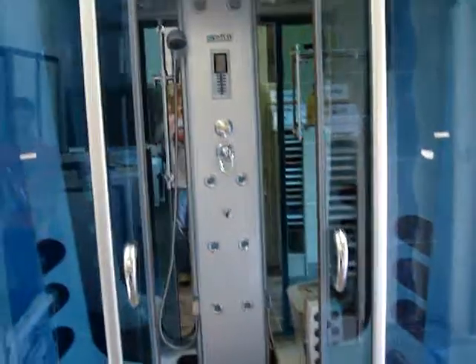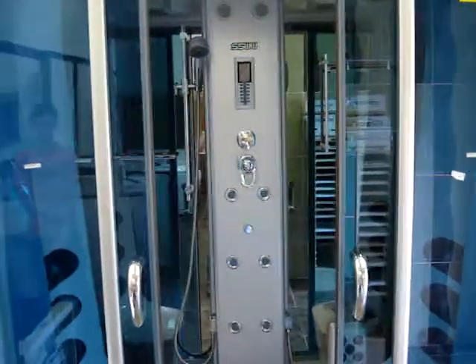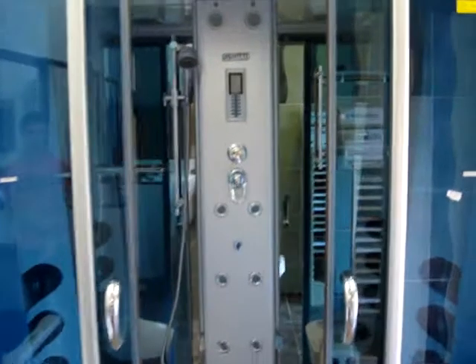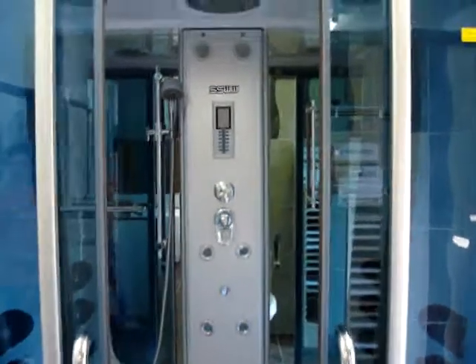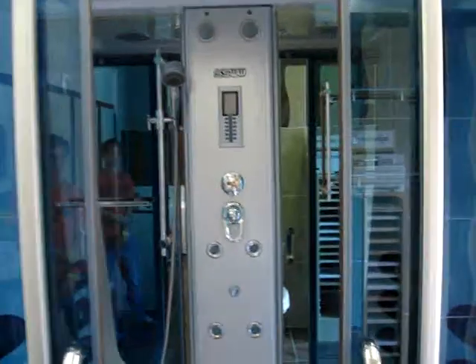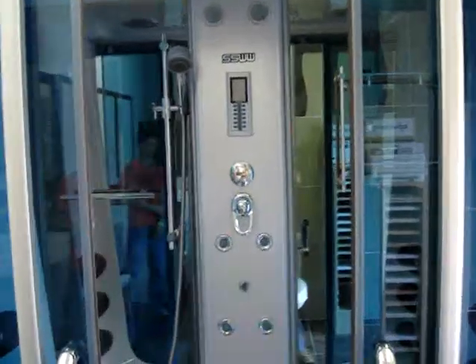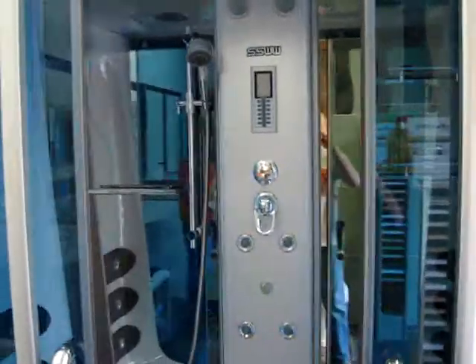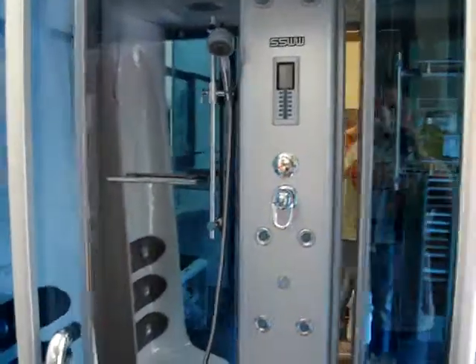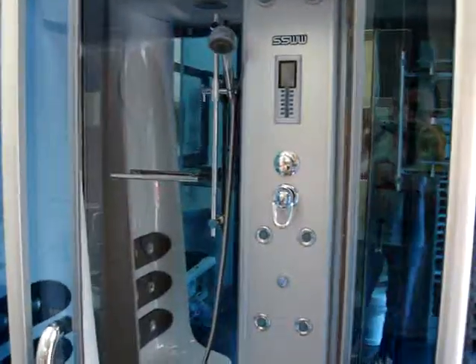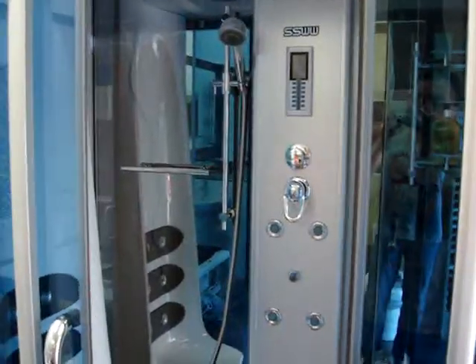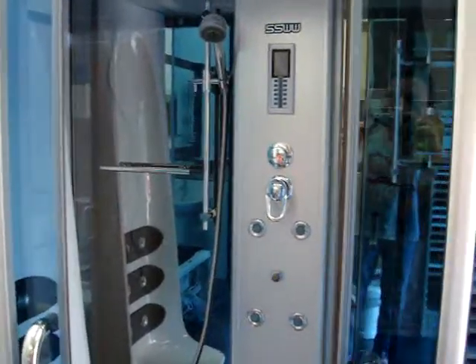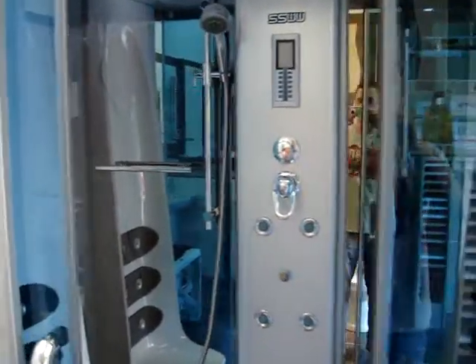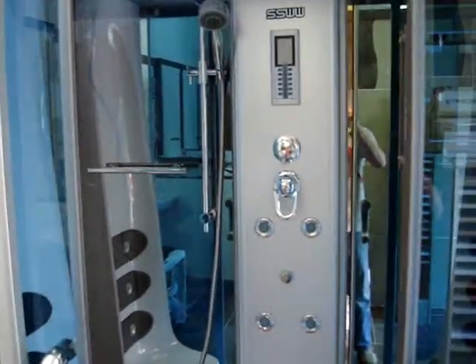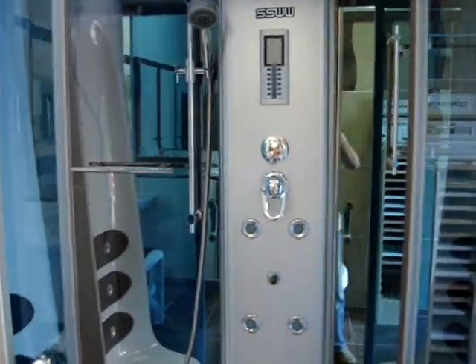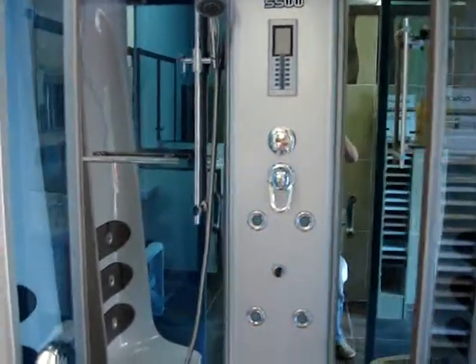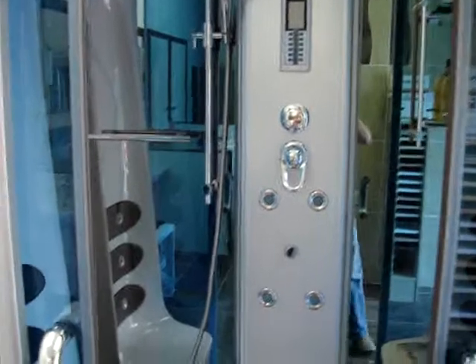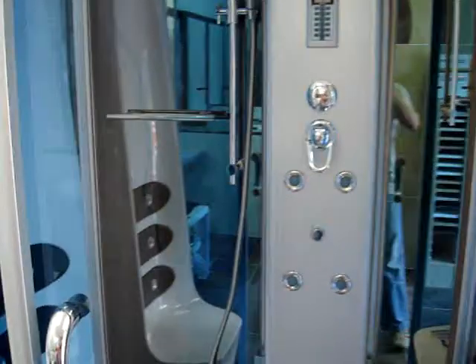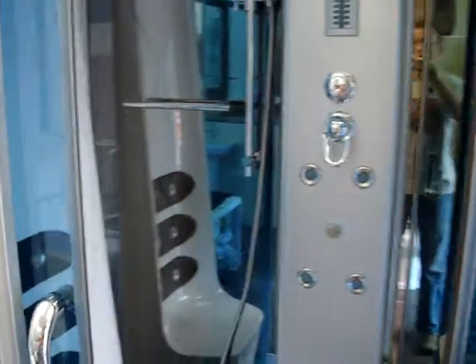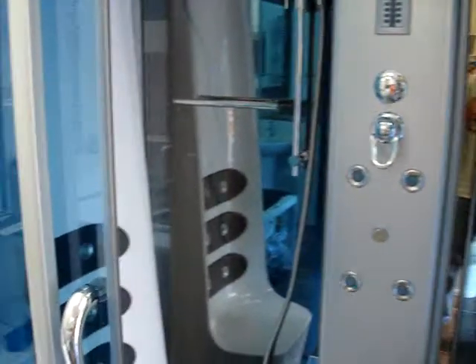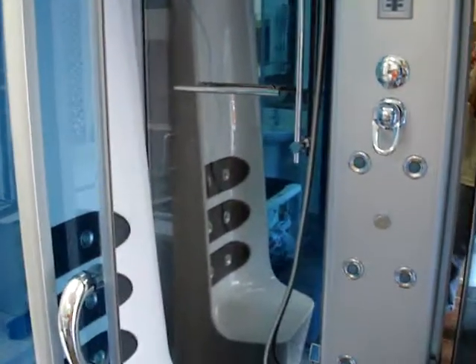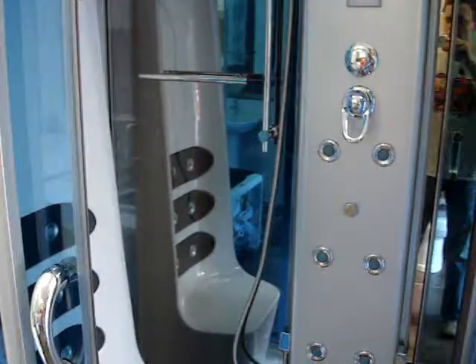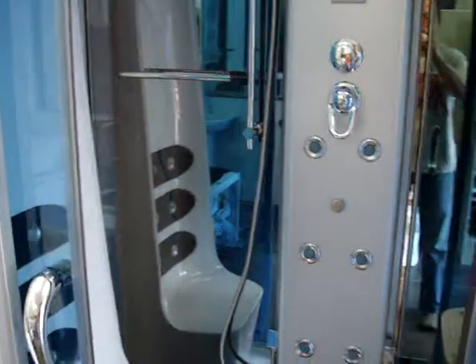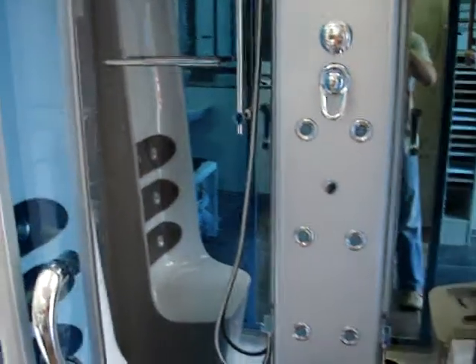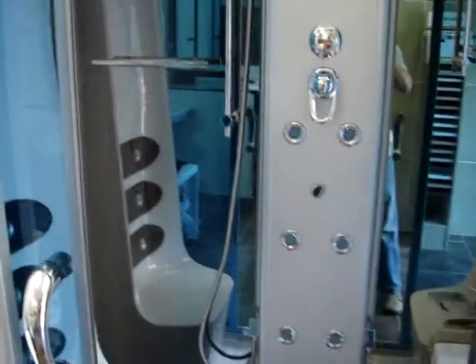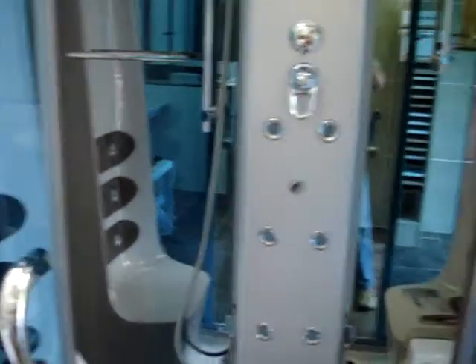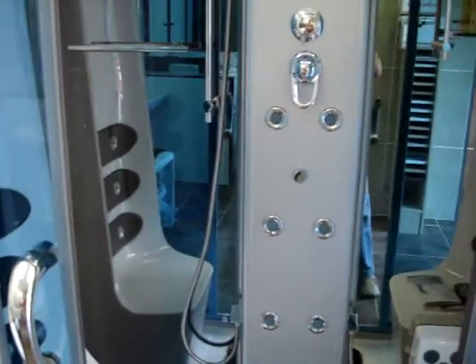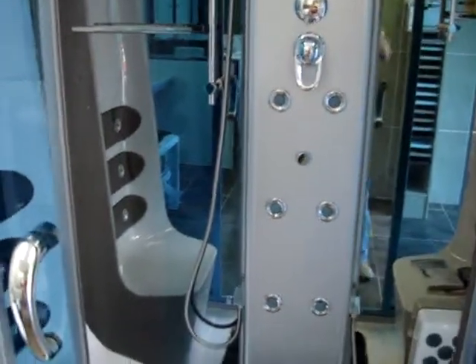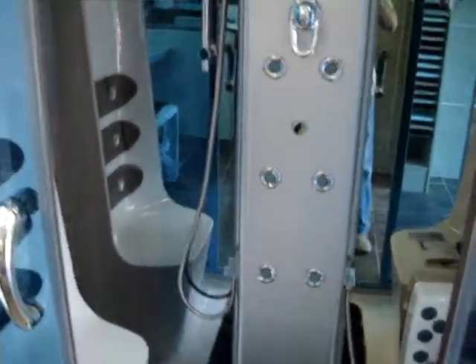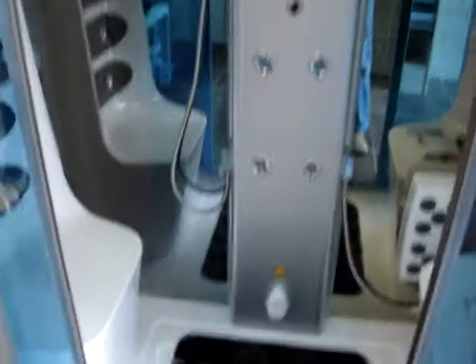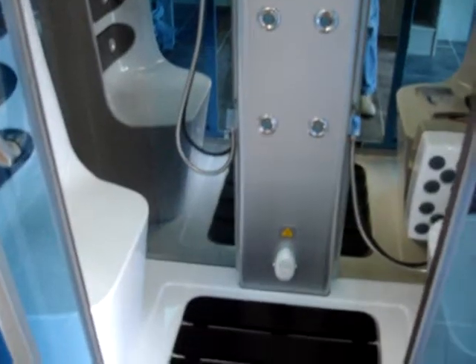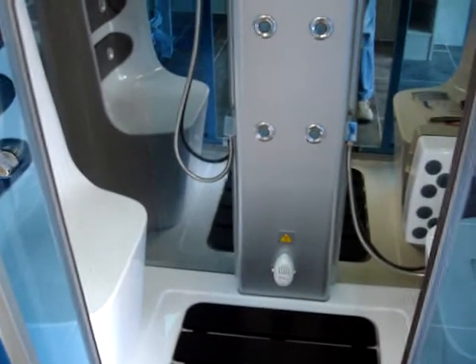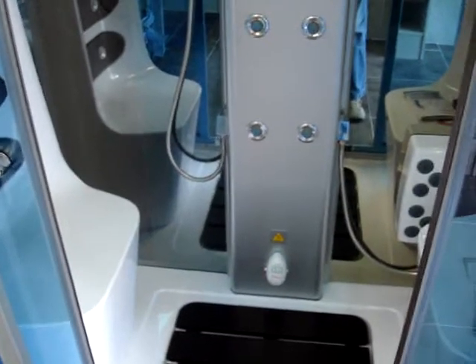Boasting many functions as standard: digital controls, handheld control, full-floating glass mirrors, support racks, mist functions, Scottish shower, and steam sauna function.